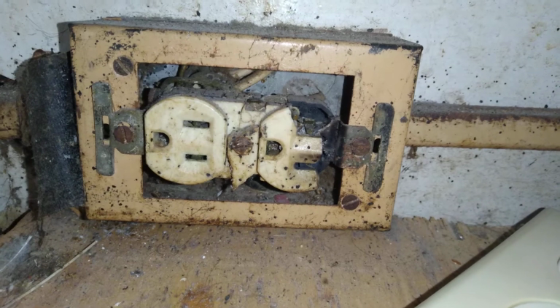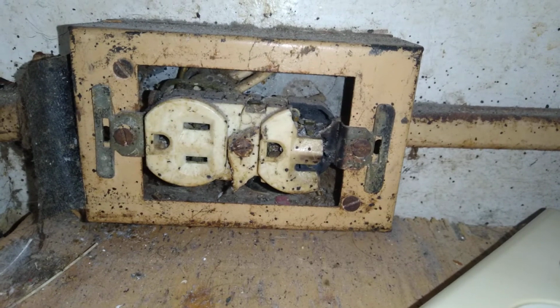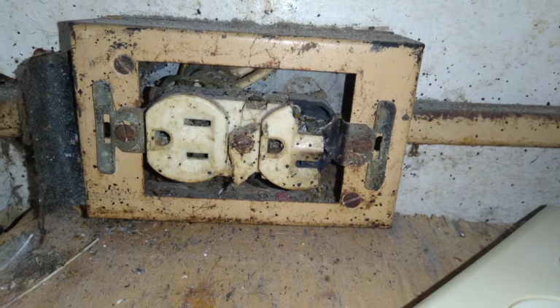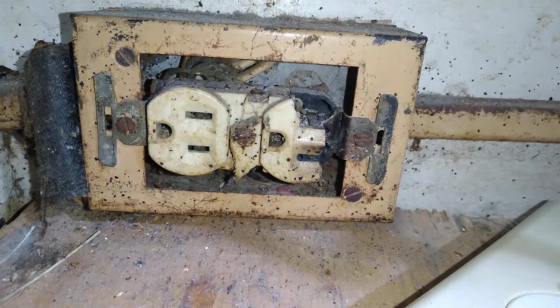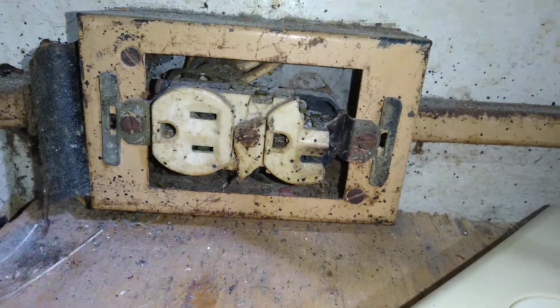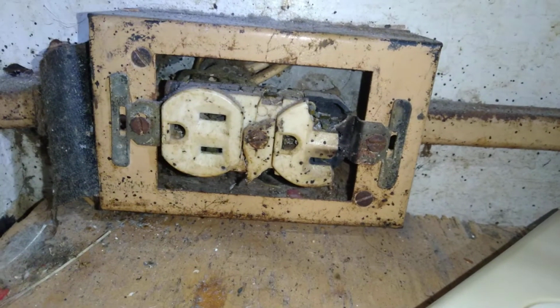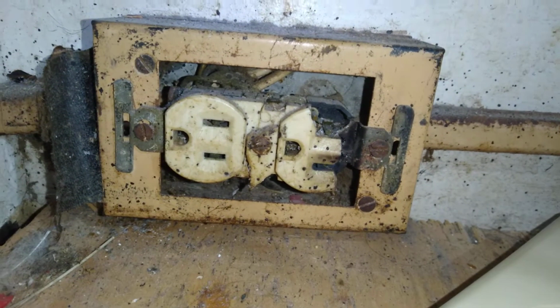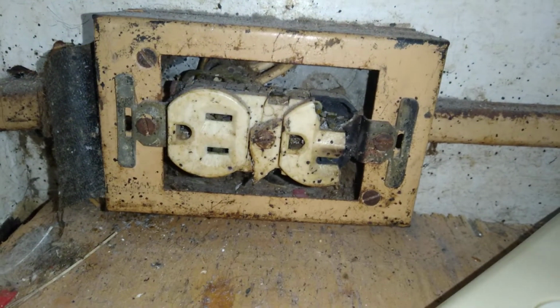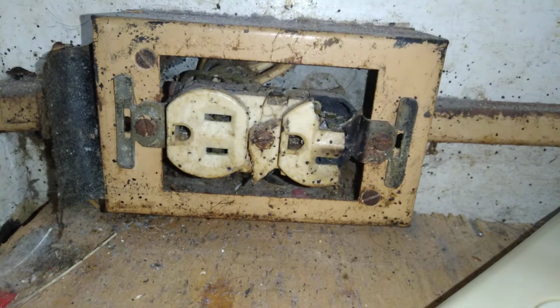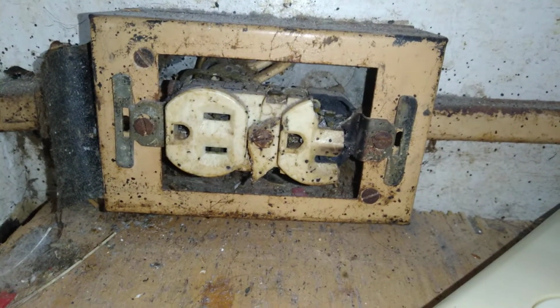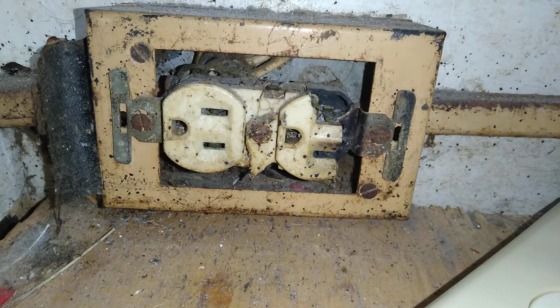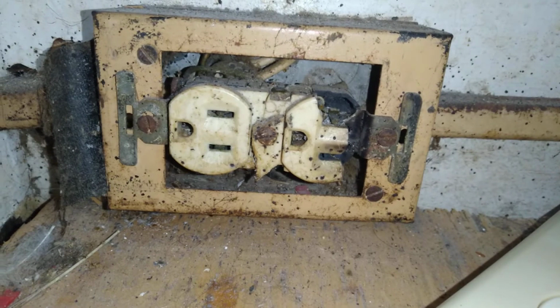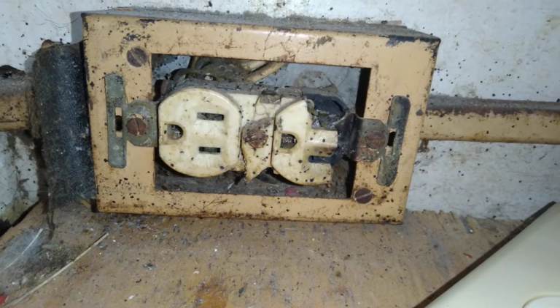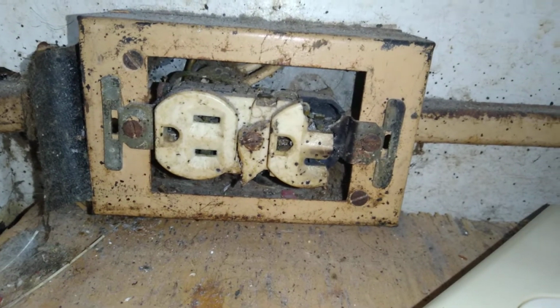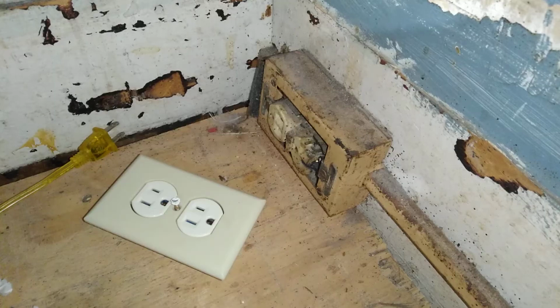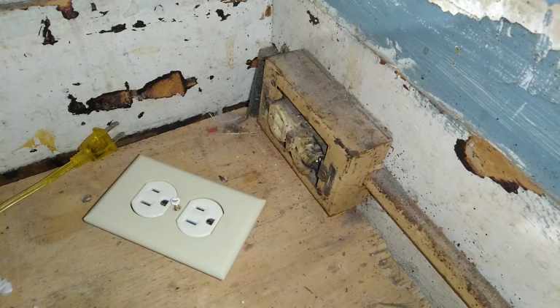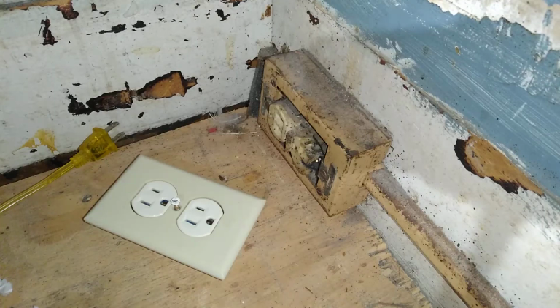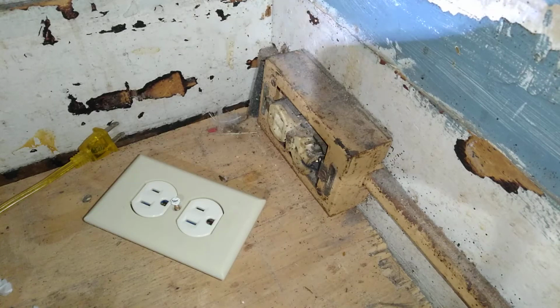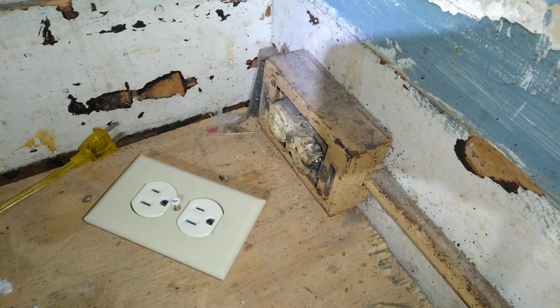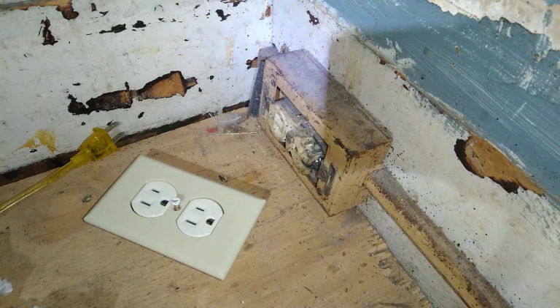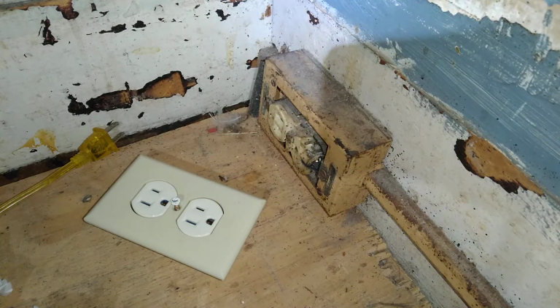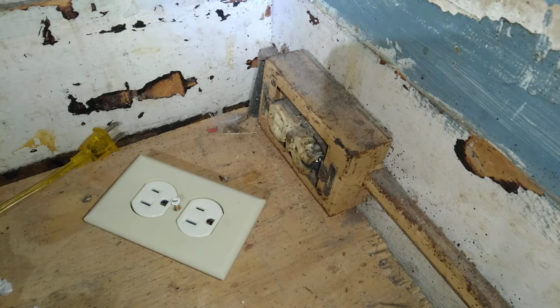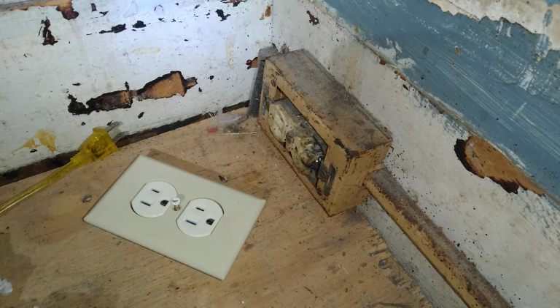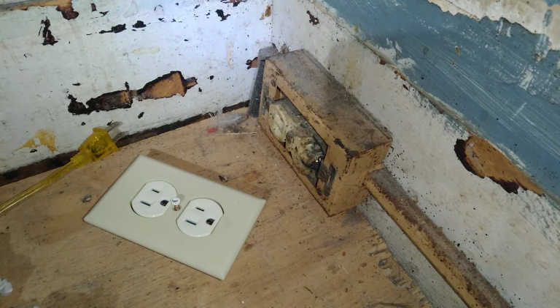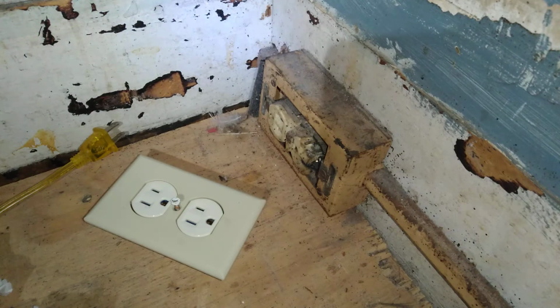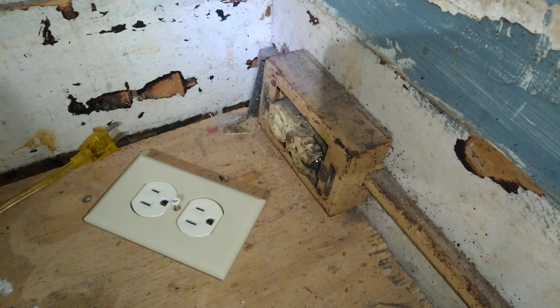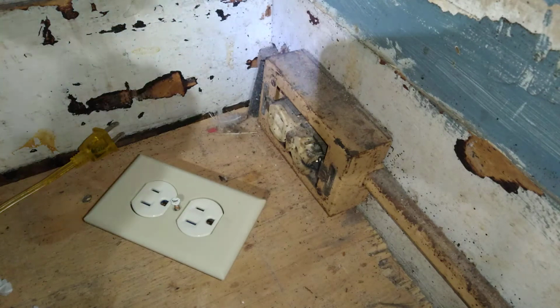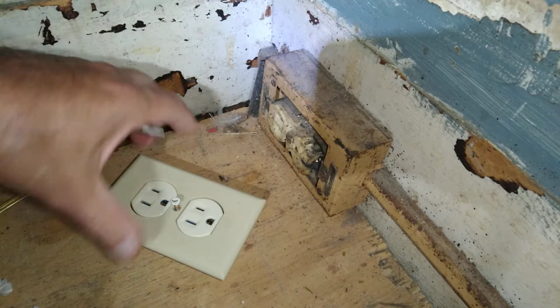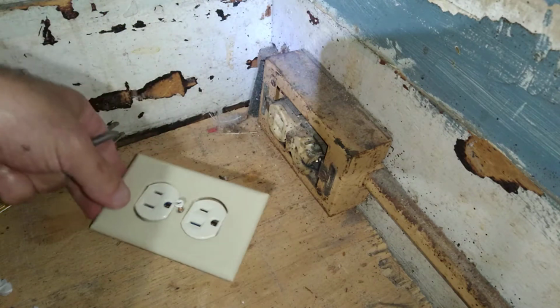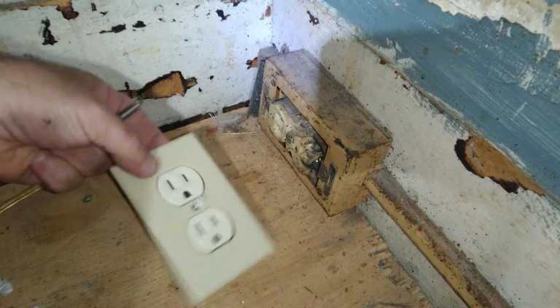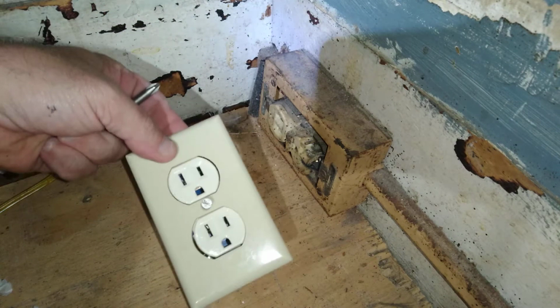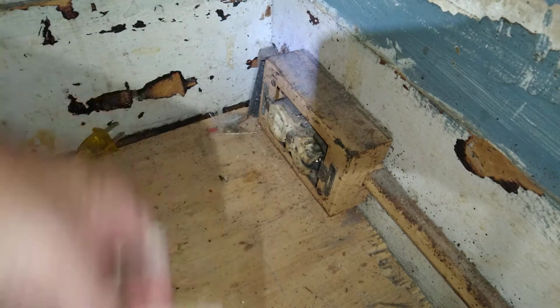Here is a busted outlet that was shorting out. This is the new one we're going to put in.